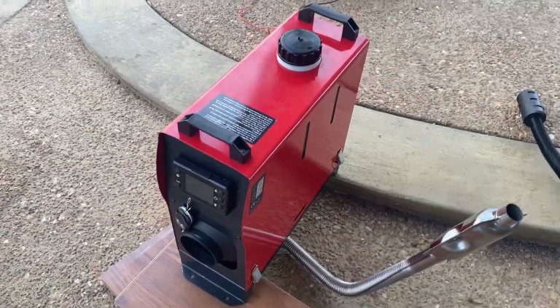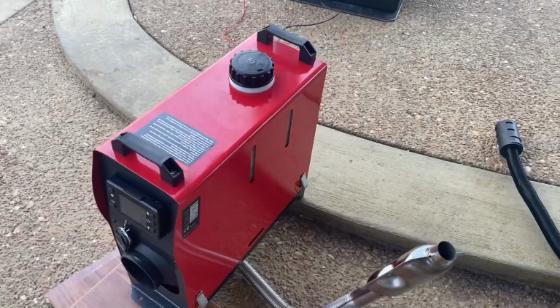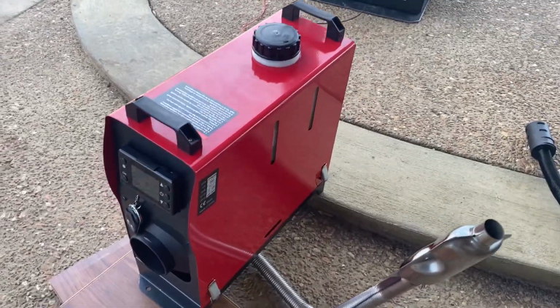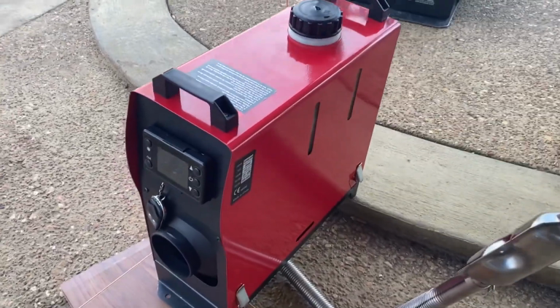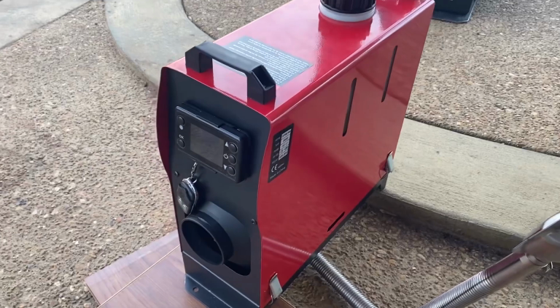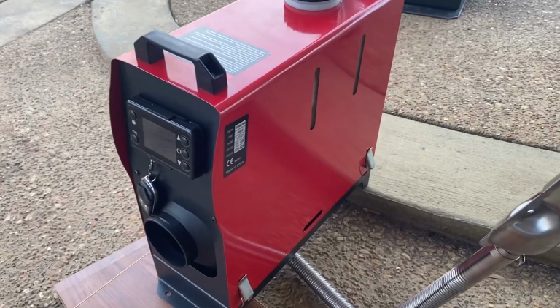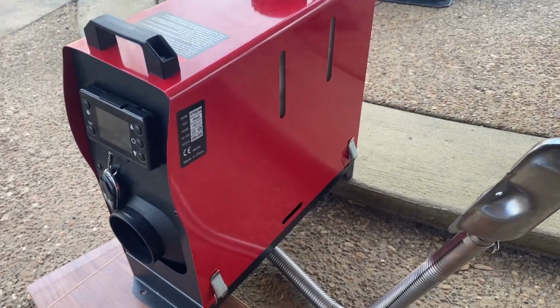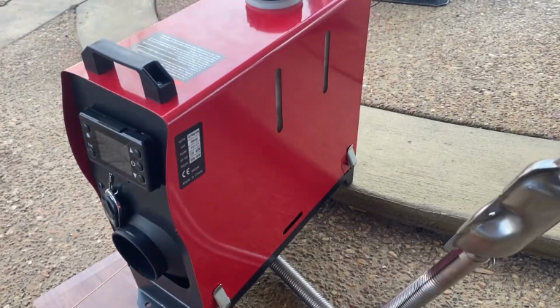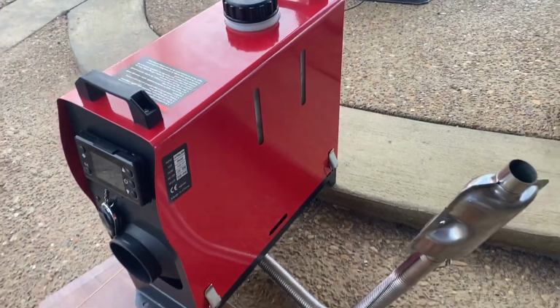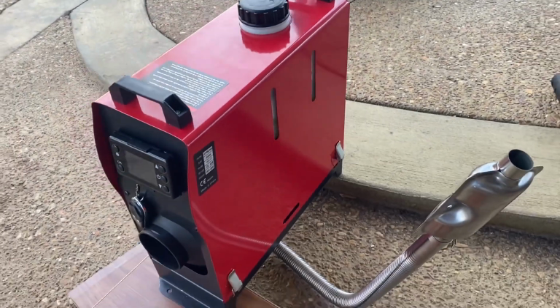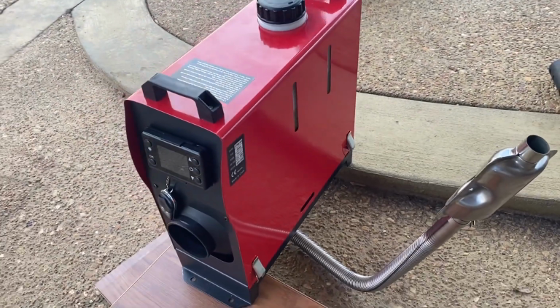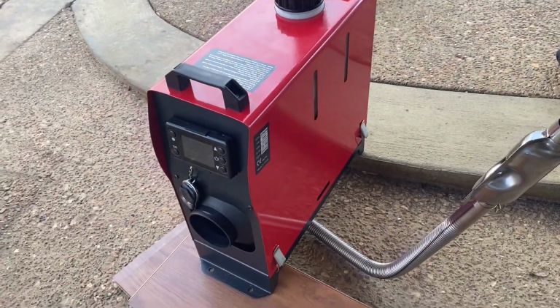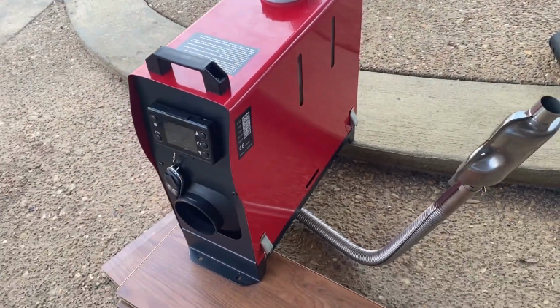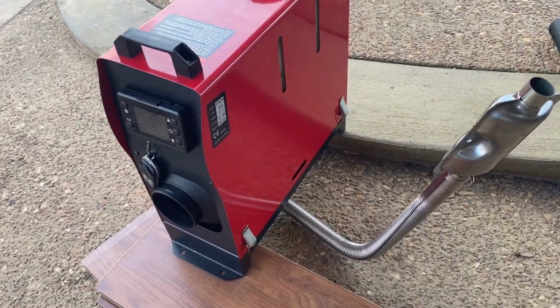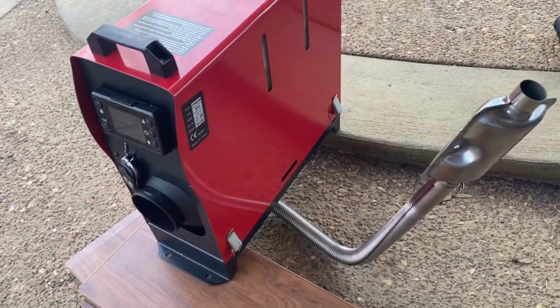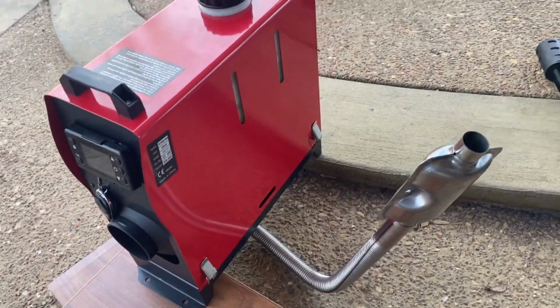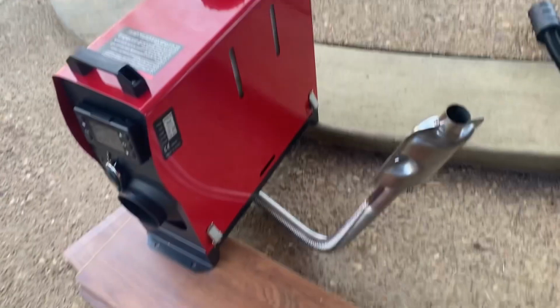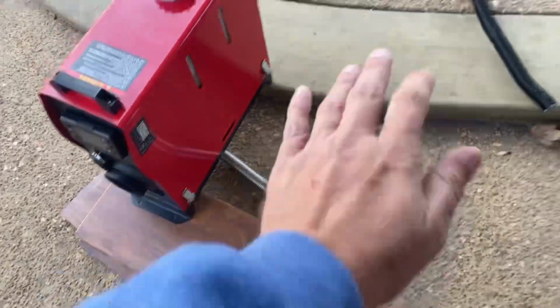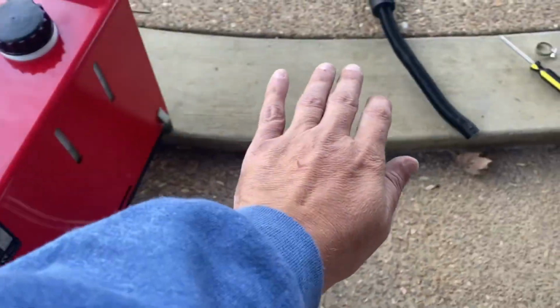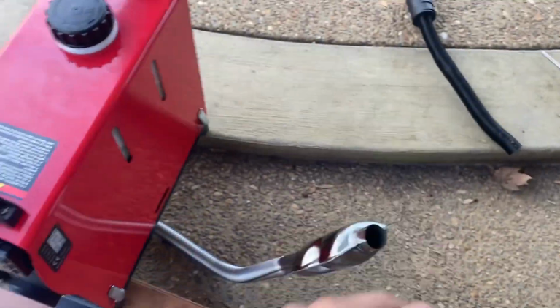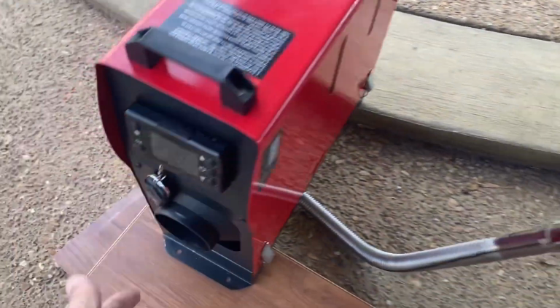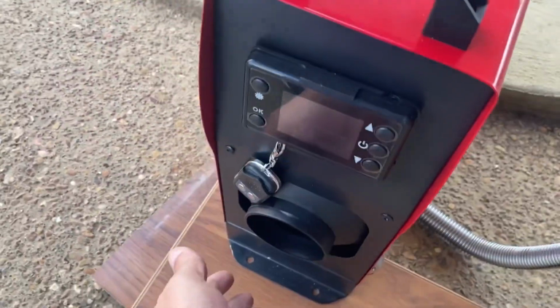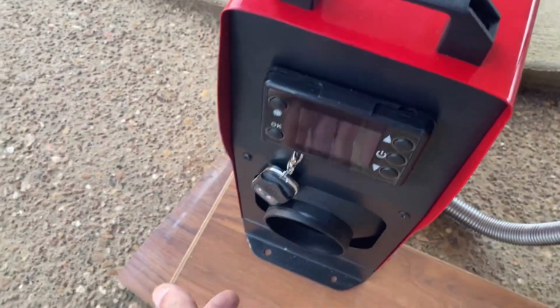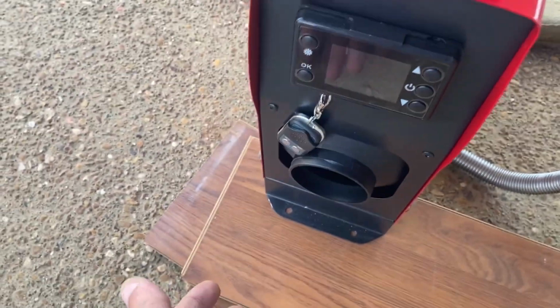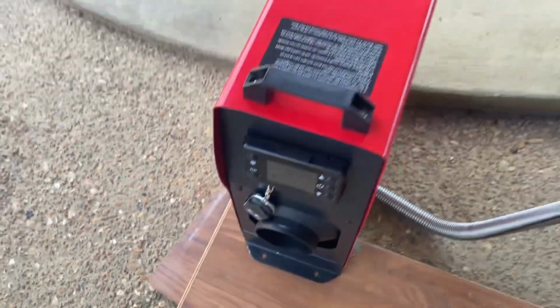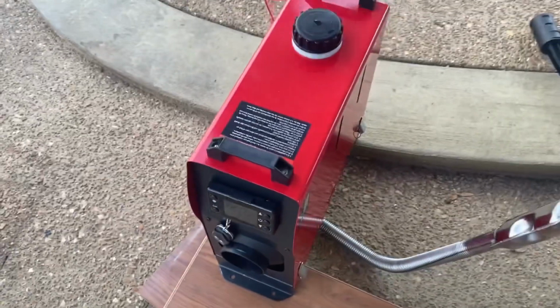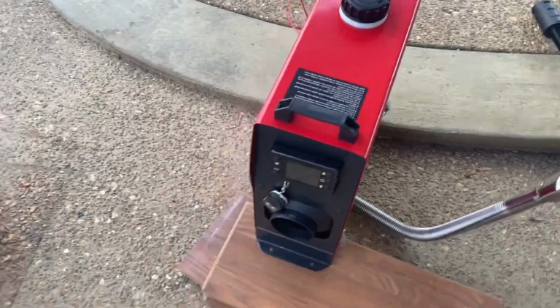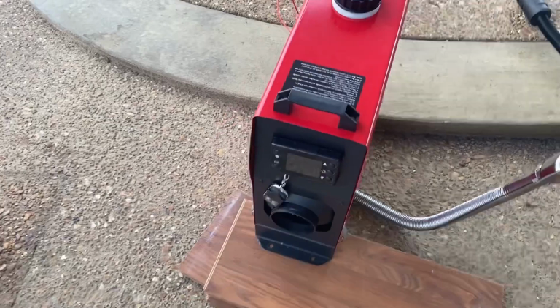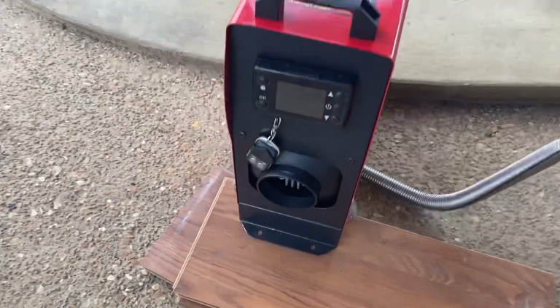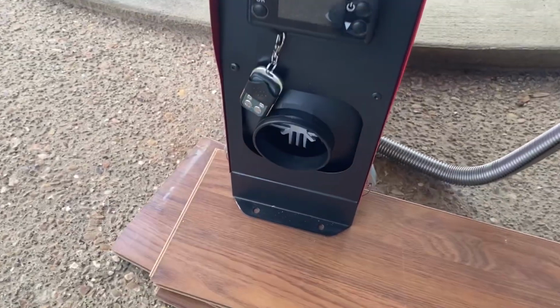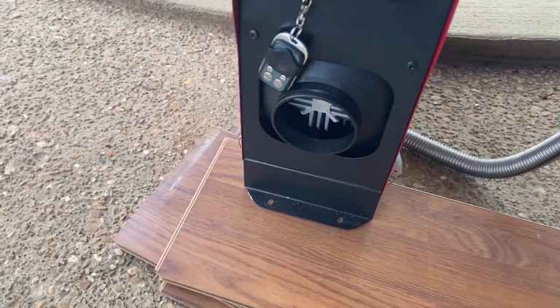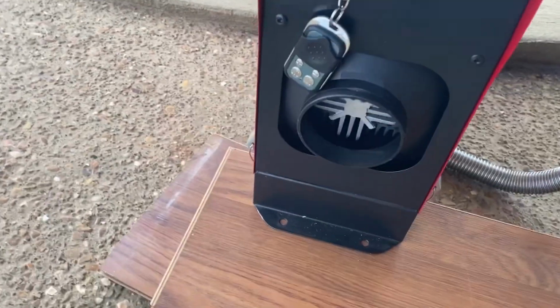It's just now starting to ignite. It took about a minute and a half to prime and everything. It's still not warm yet — that clicking is something.